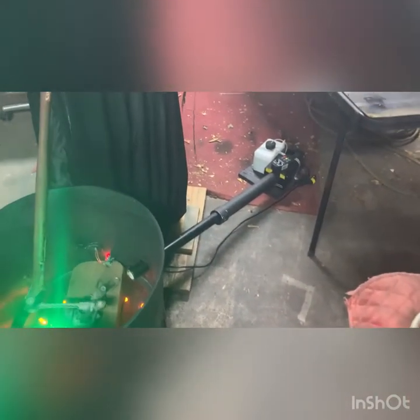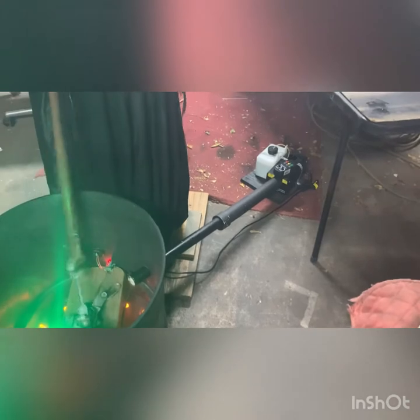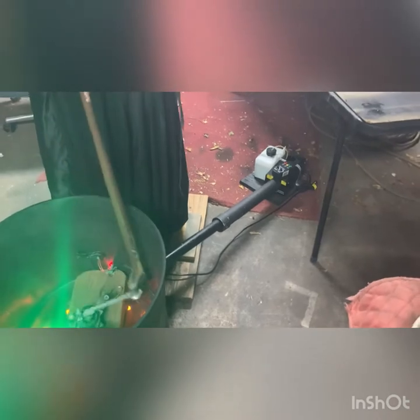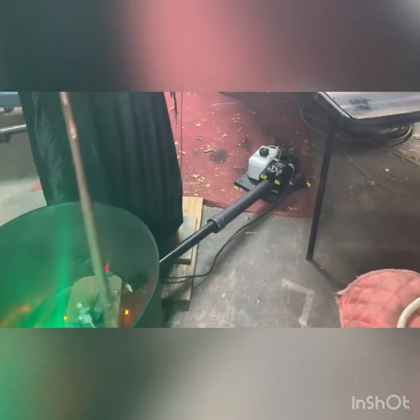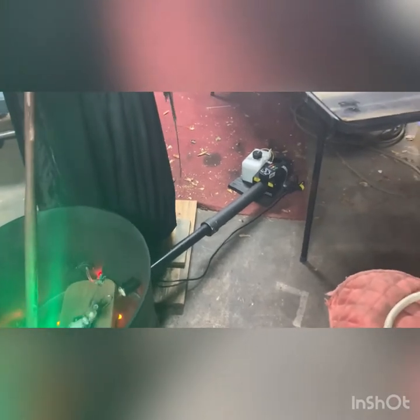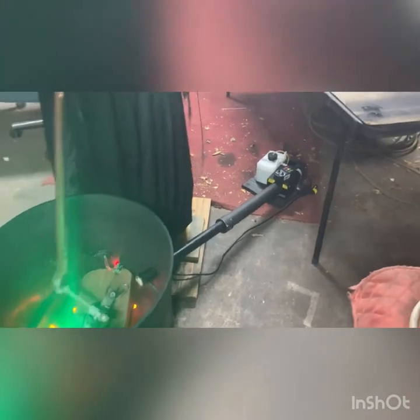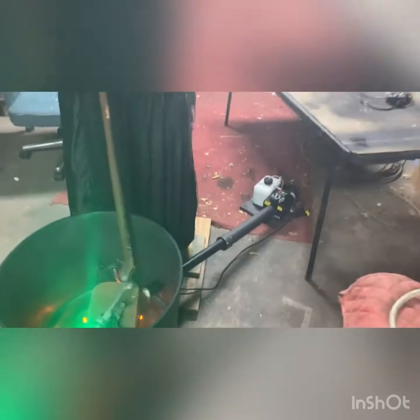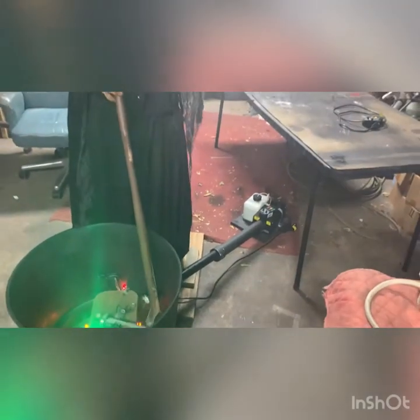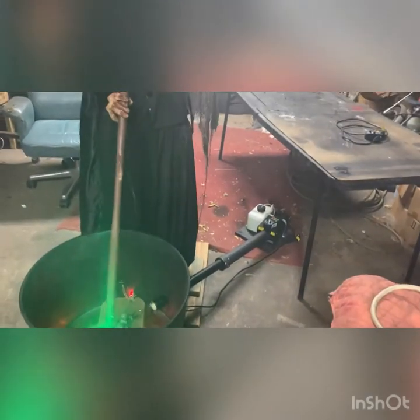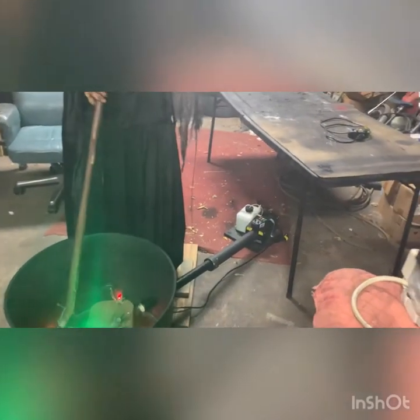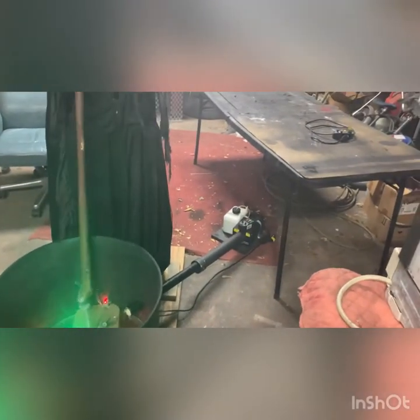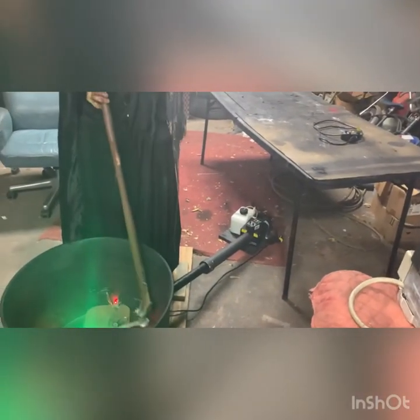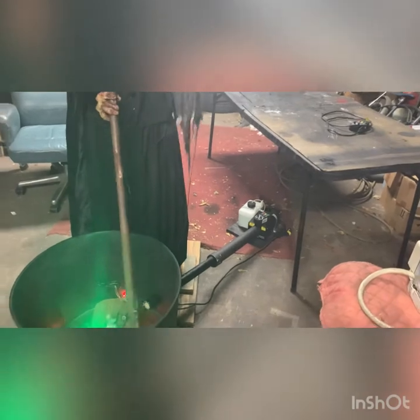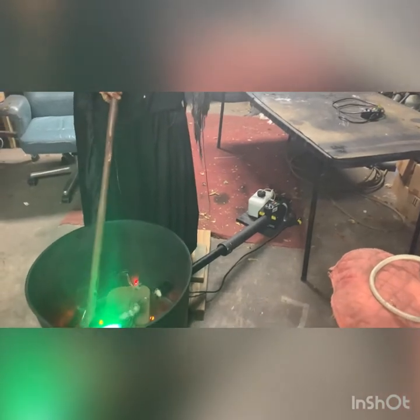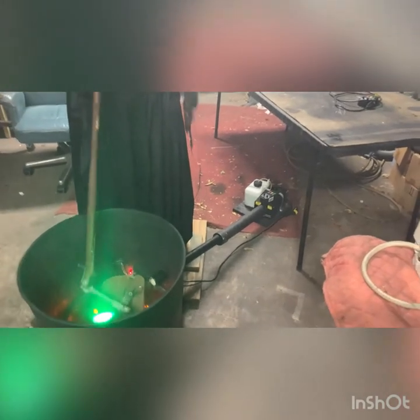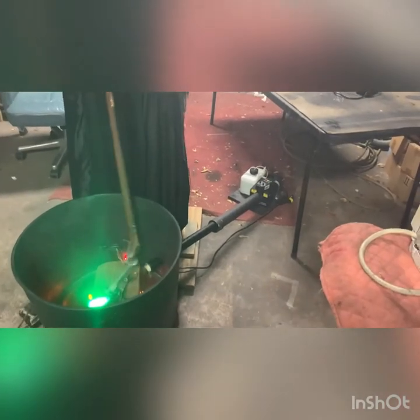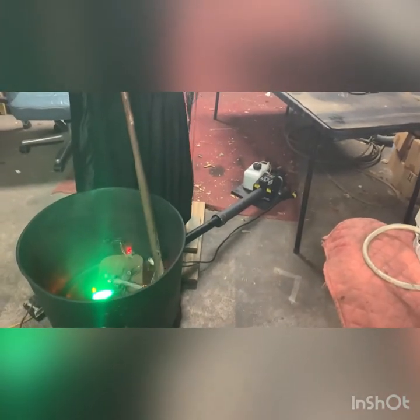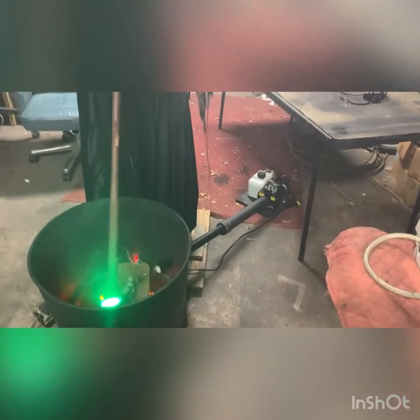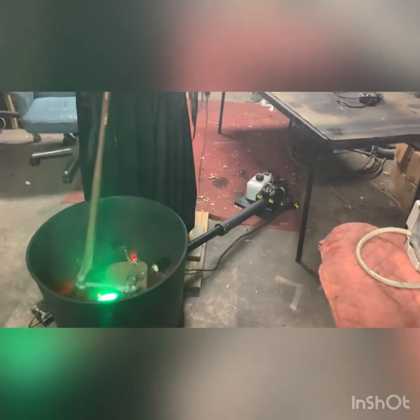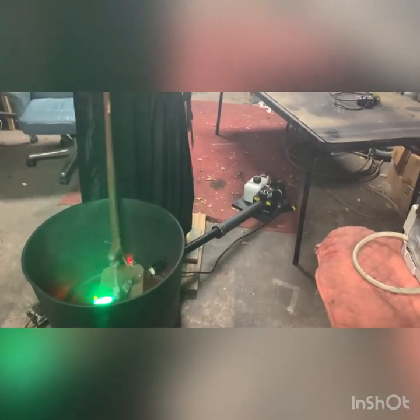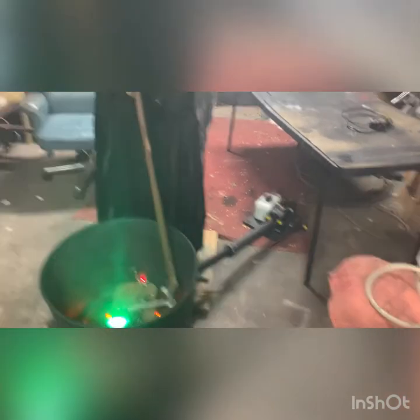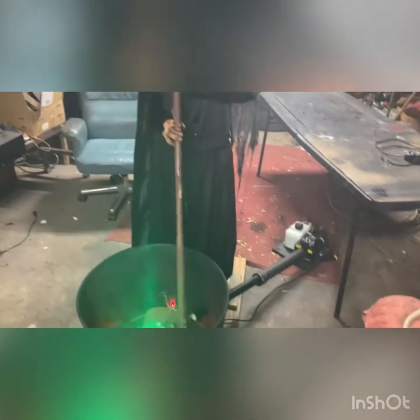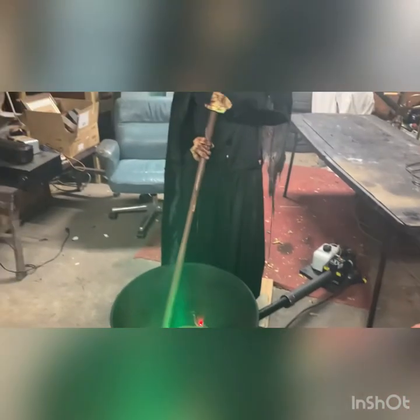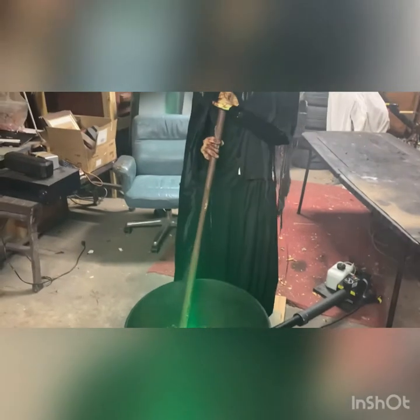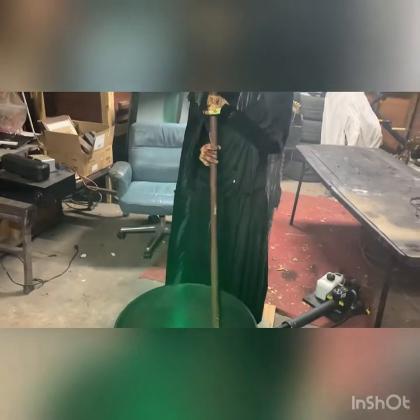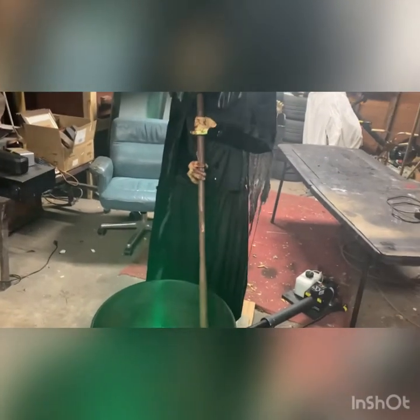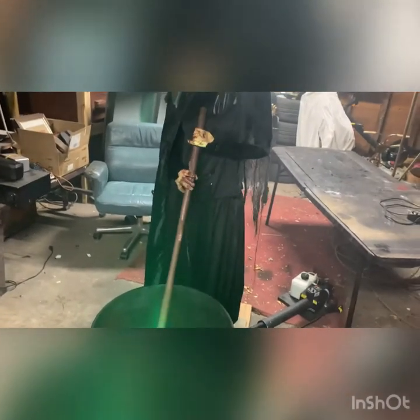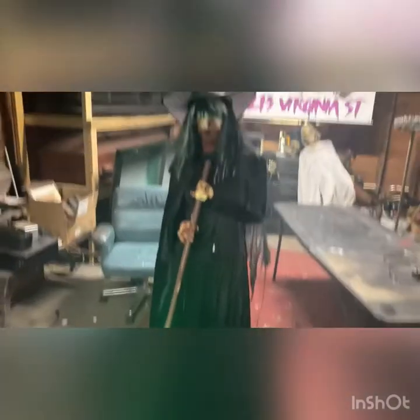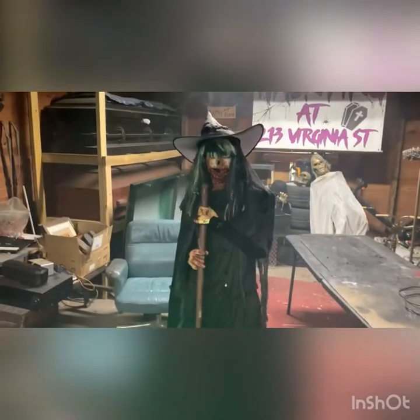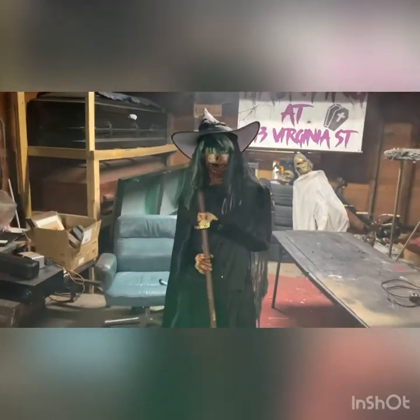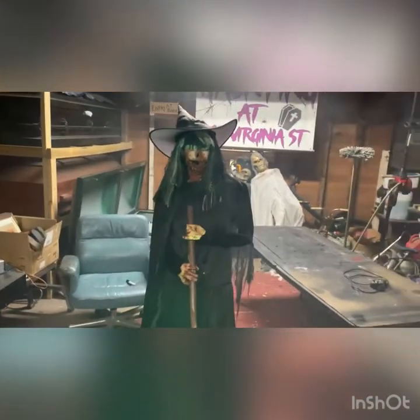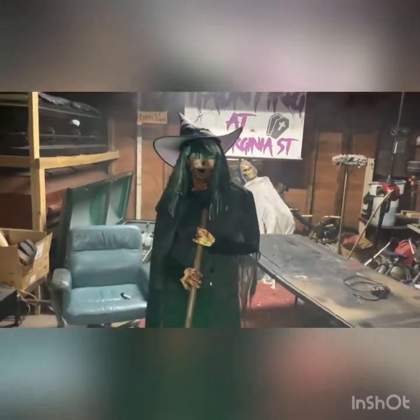I had to put an extension on the PVC because it was a little bit too close, so I keep that off in the distance. It makes it easy so when I check the fluid — I think I have that set to go off every two minutes for about five or ten seconds.